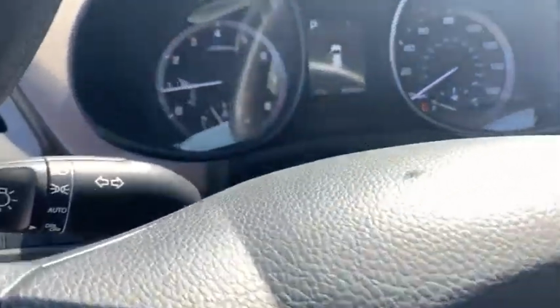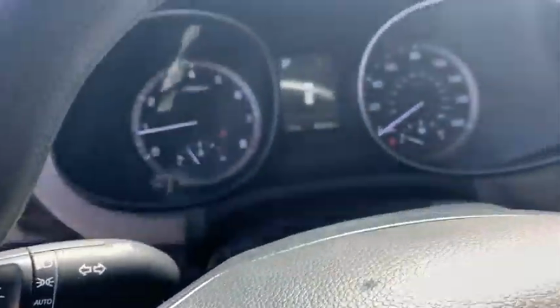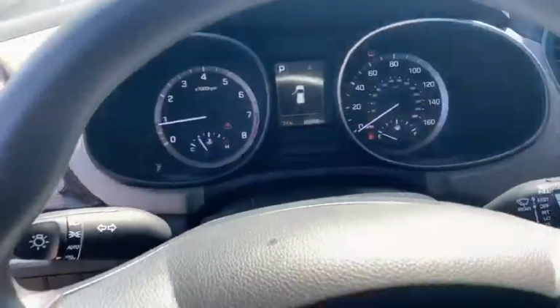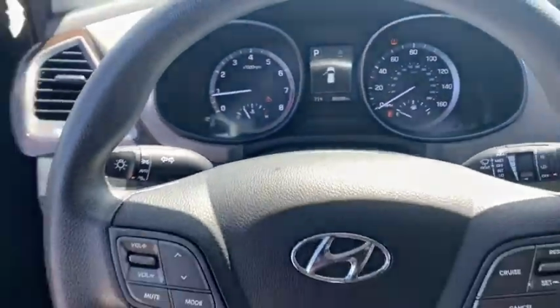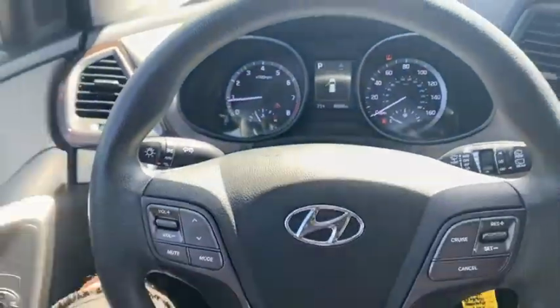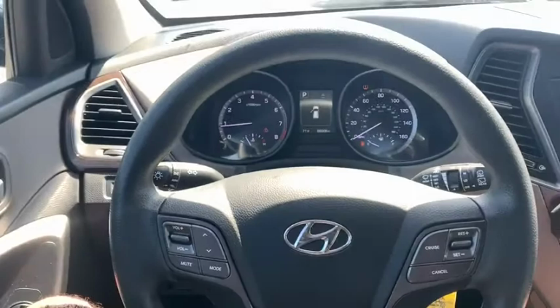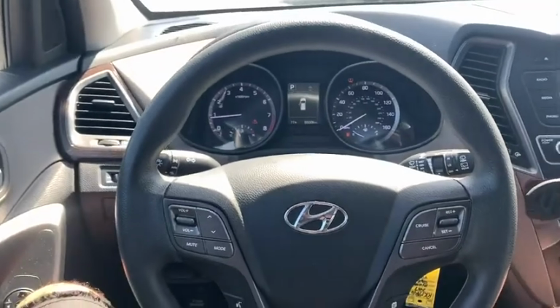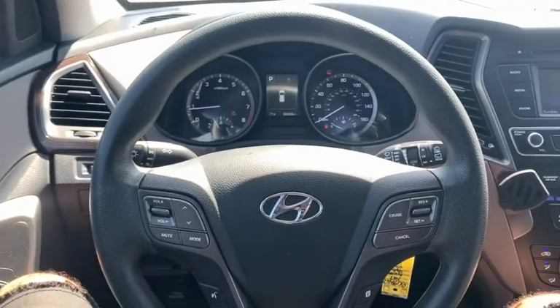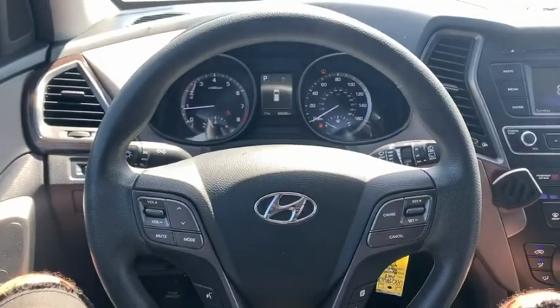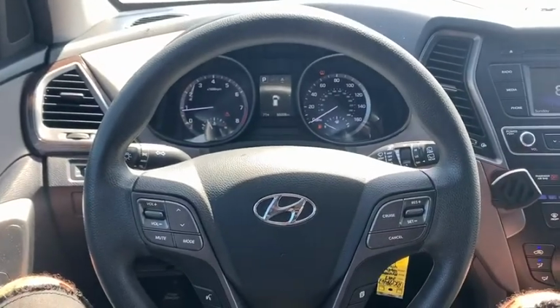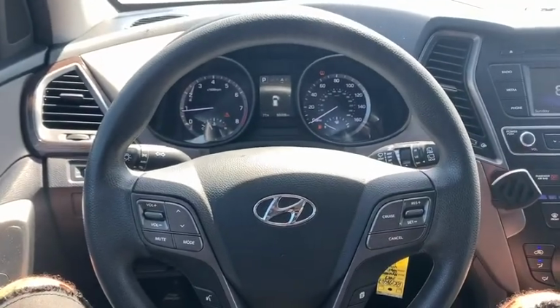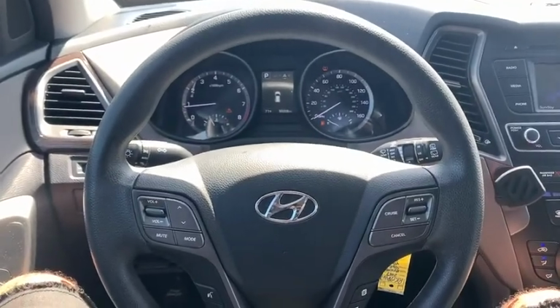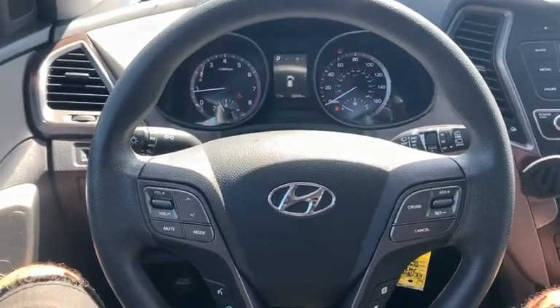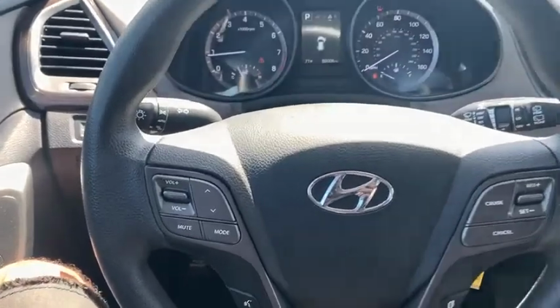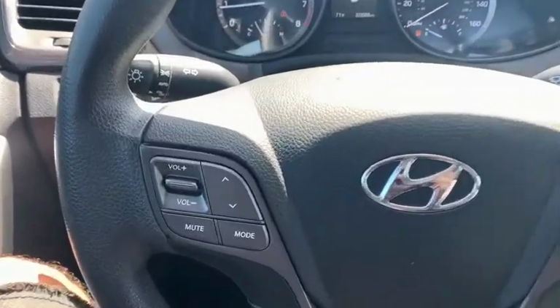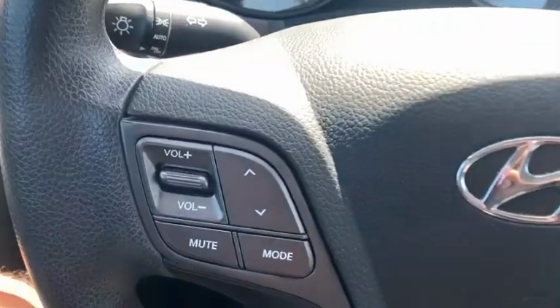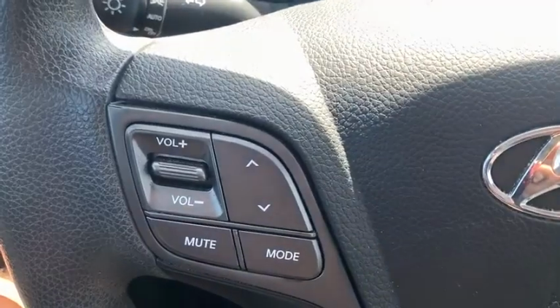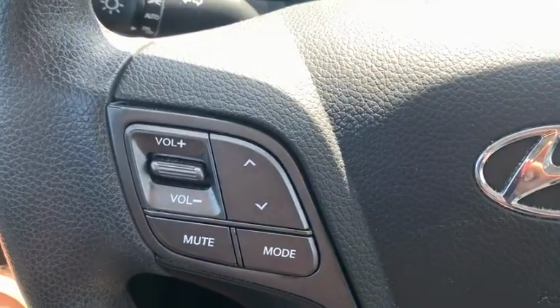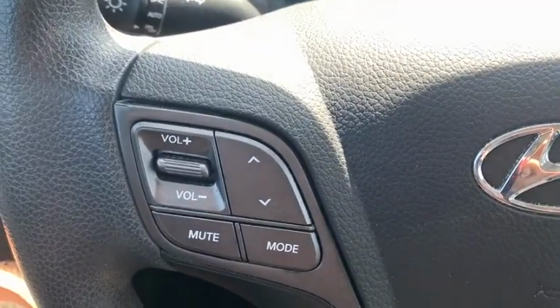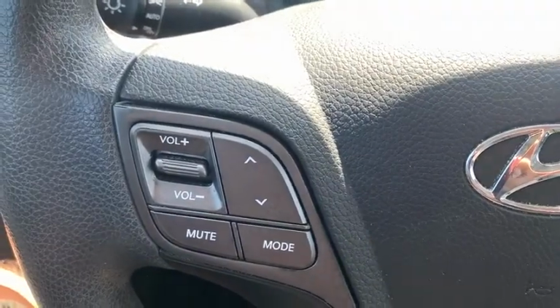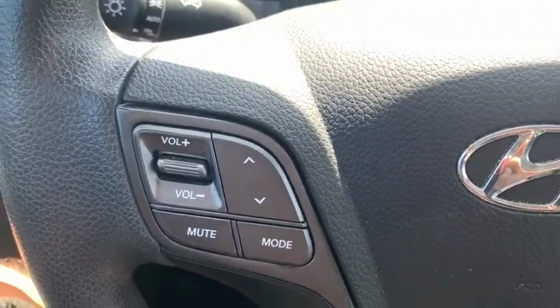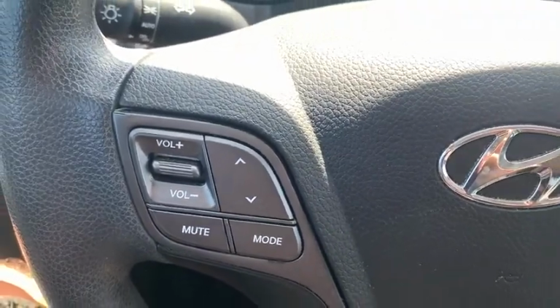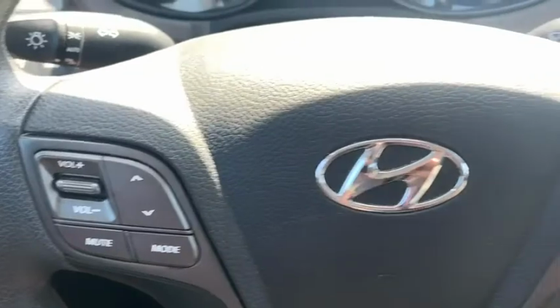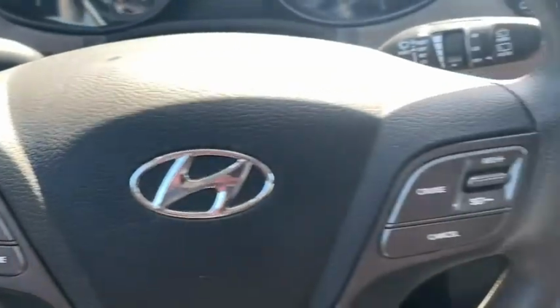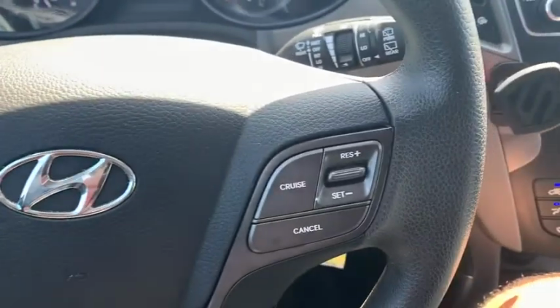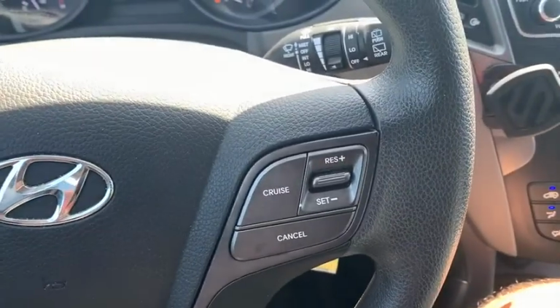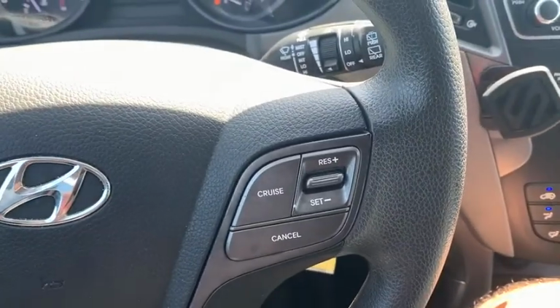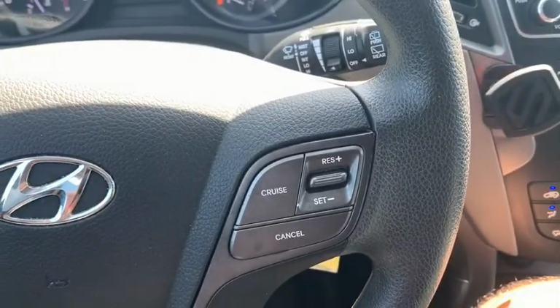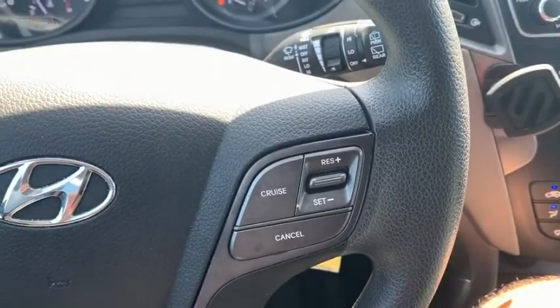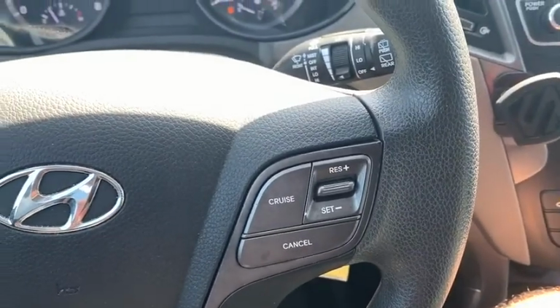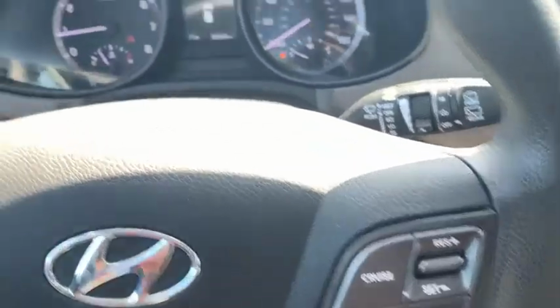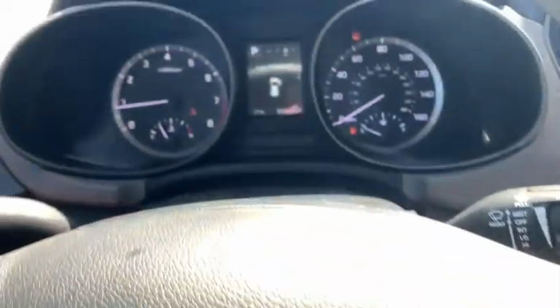Remote keyless entry, panic alarm, brake assist, rear window wiper, driver vanity mirror, front reading lamps, tilt steering wheel. Come see the car for yourself.